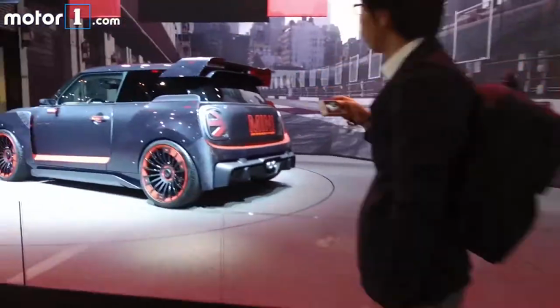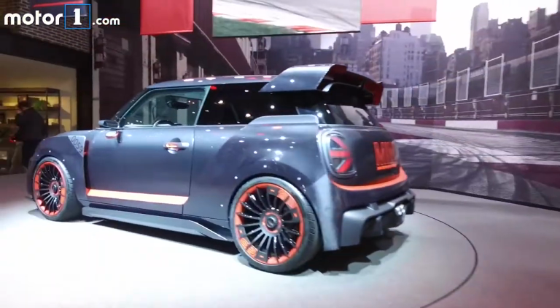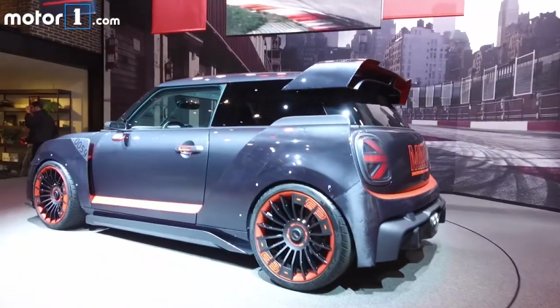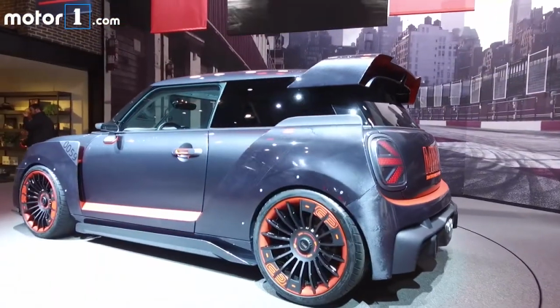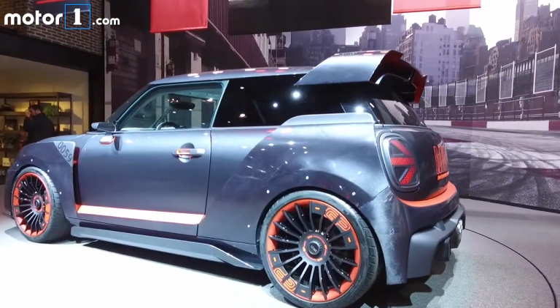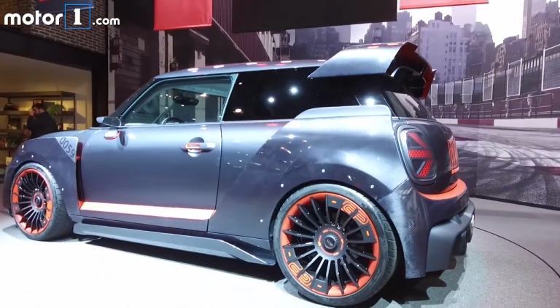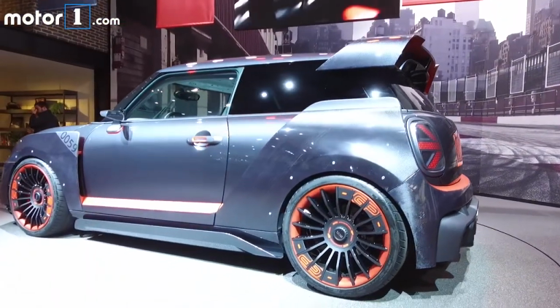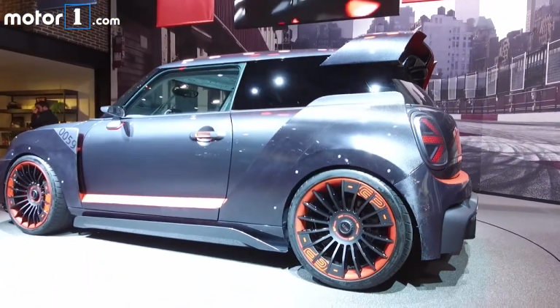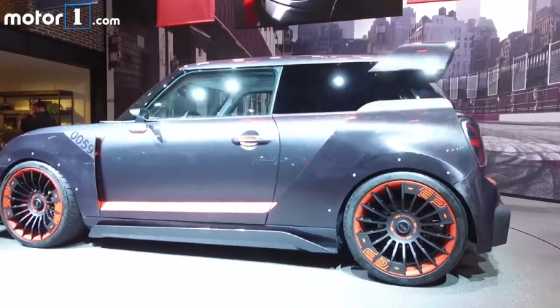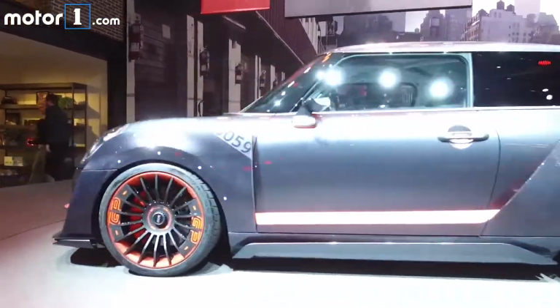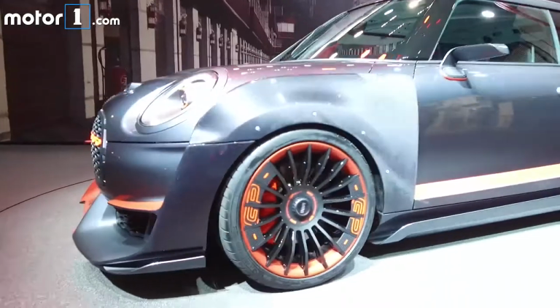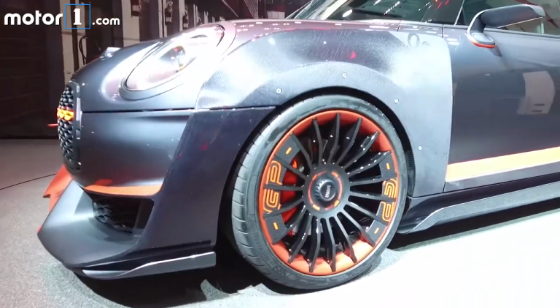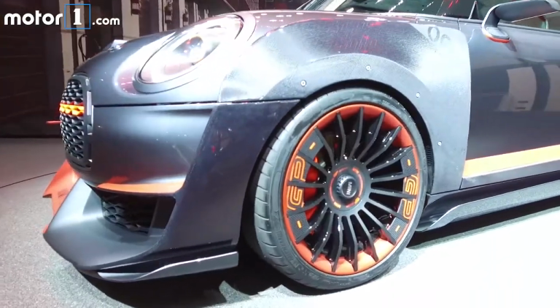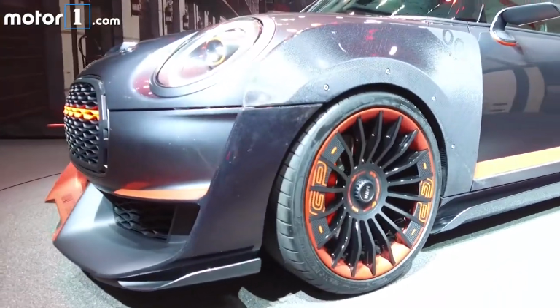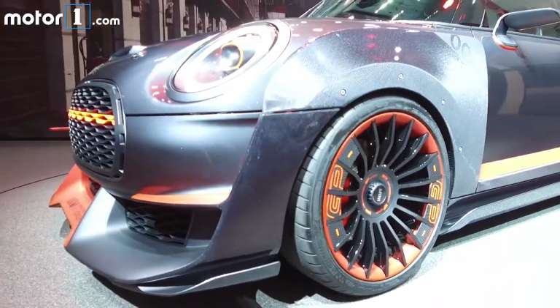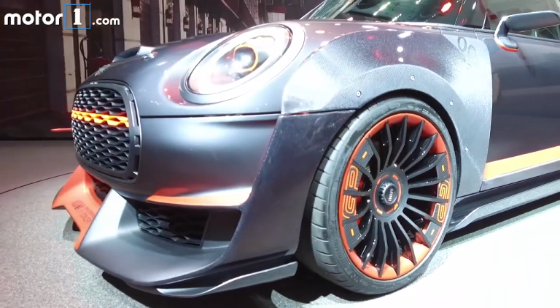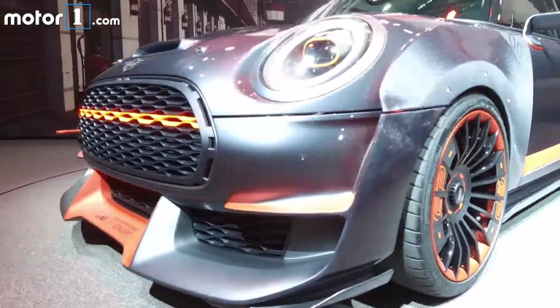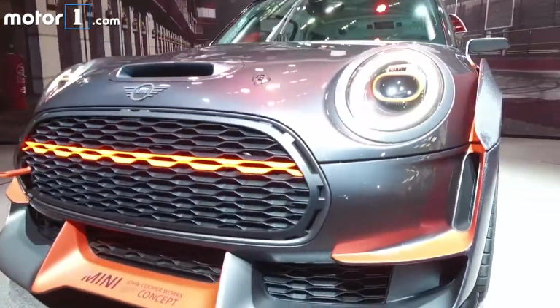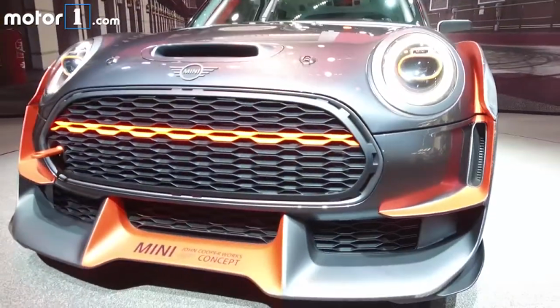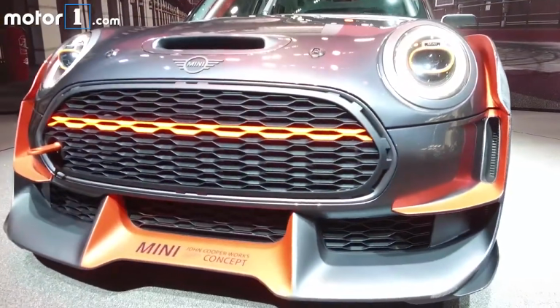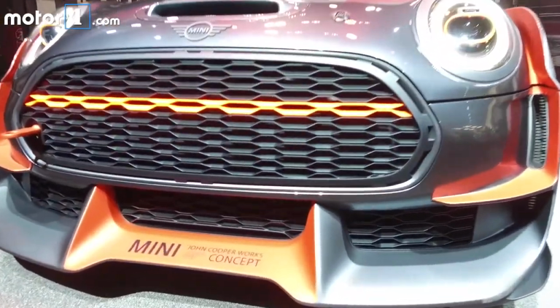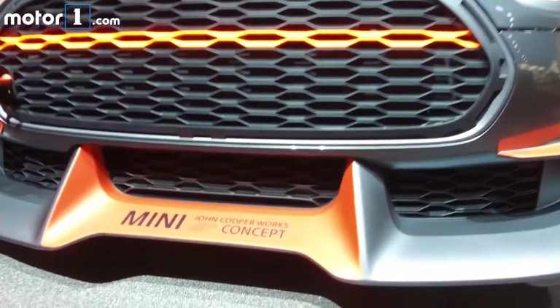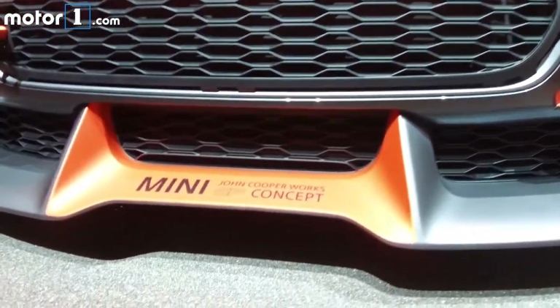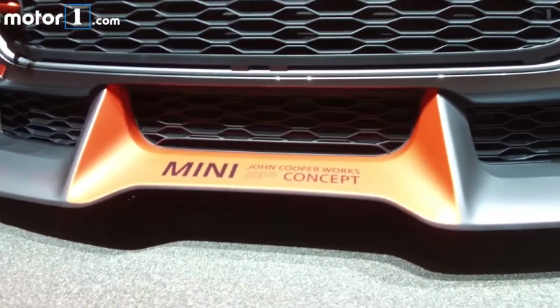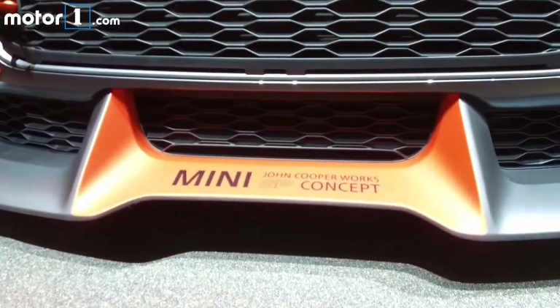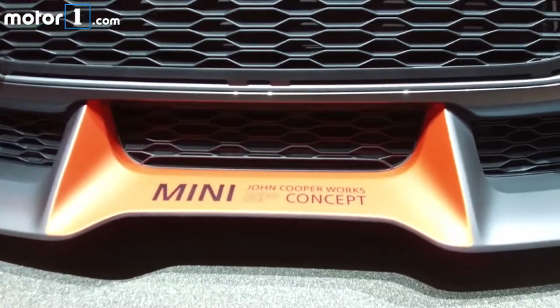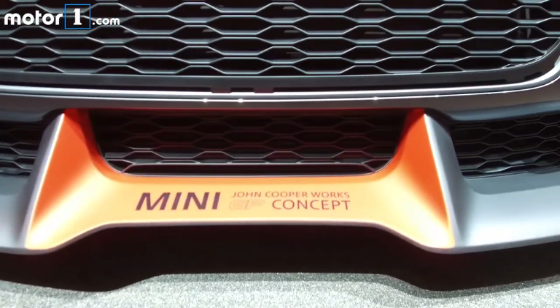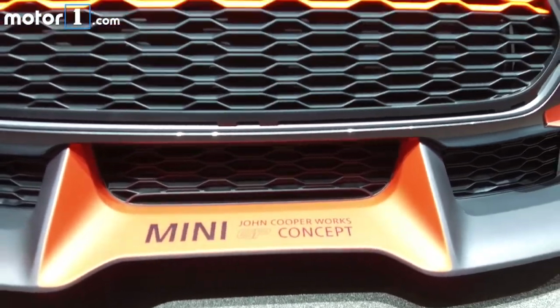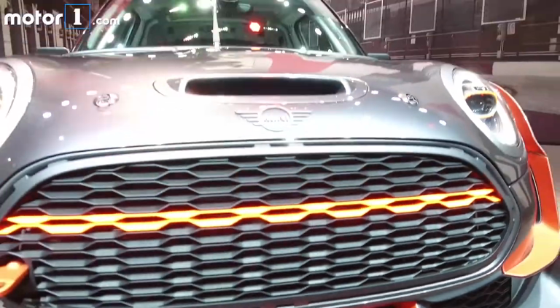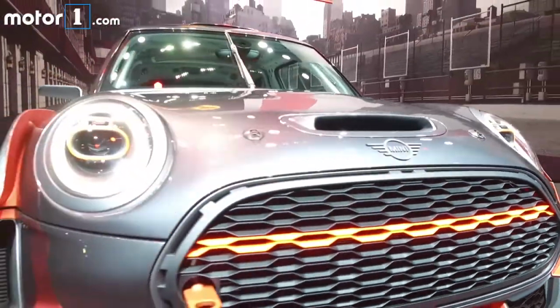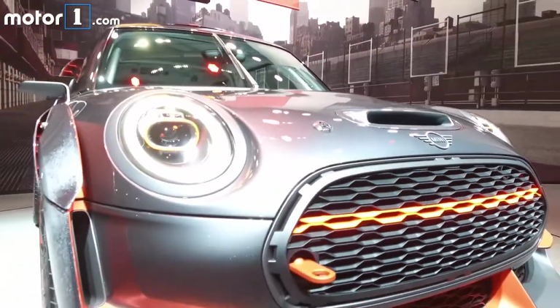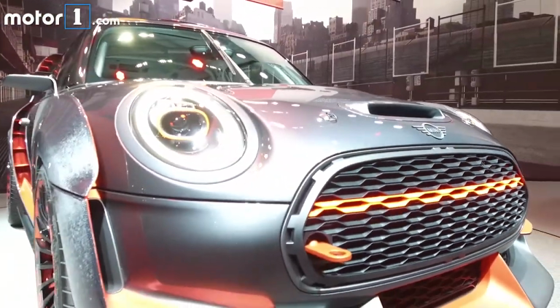The Mini John Cooper Works GP concept may have a long-winded name, but its rally history and promise of unprecedented performance are worth your time. The concept racer is pretty ballsy, with massive wheels, wings, and air intakes dominating its appearance.